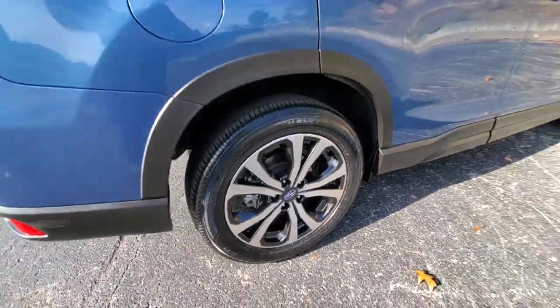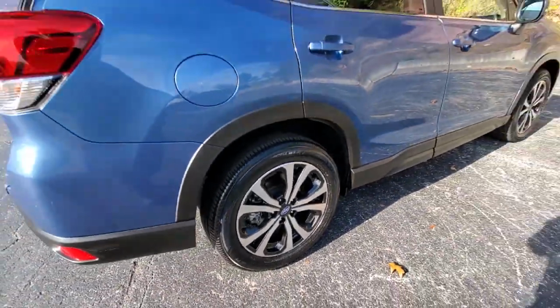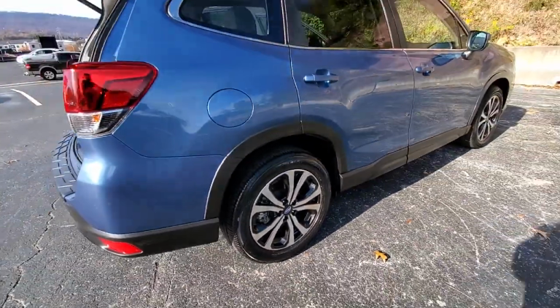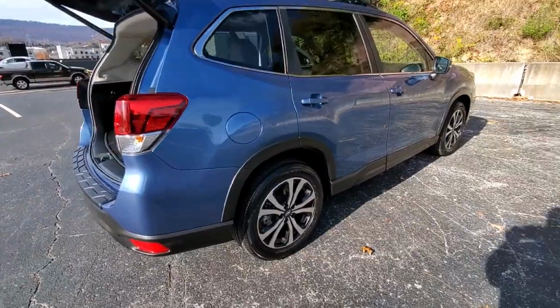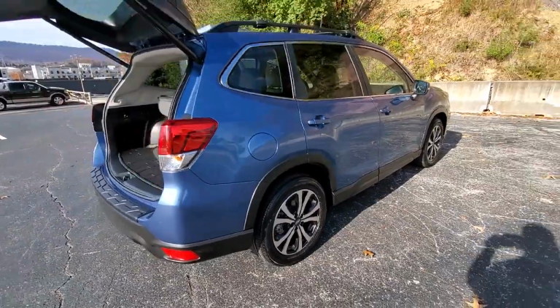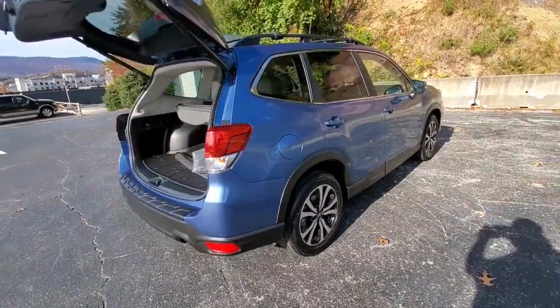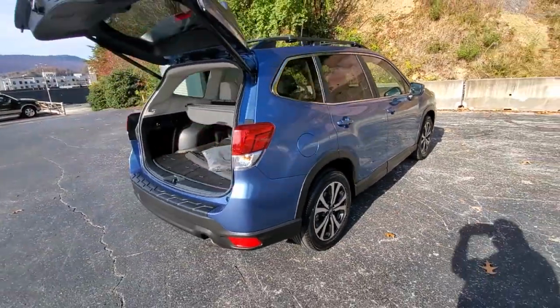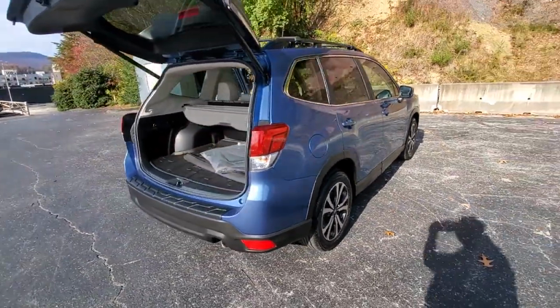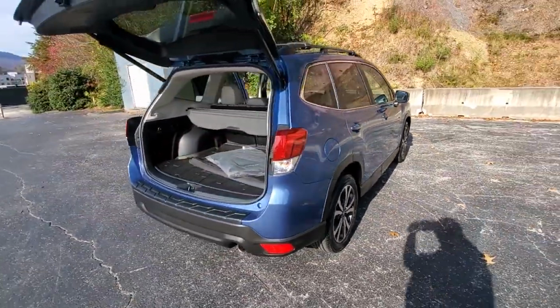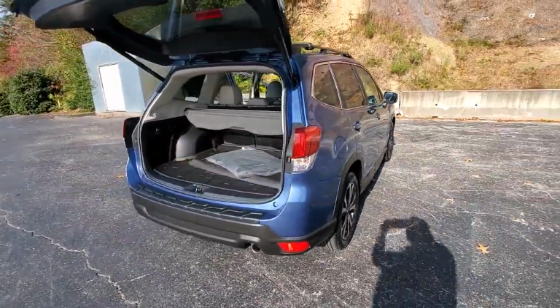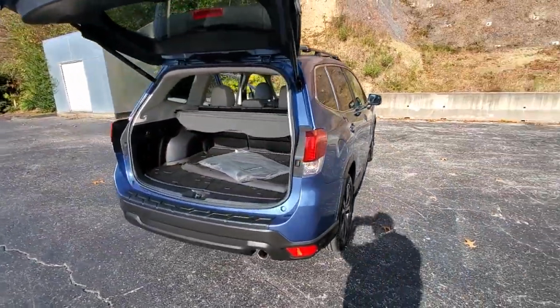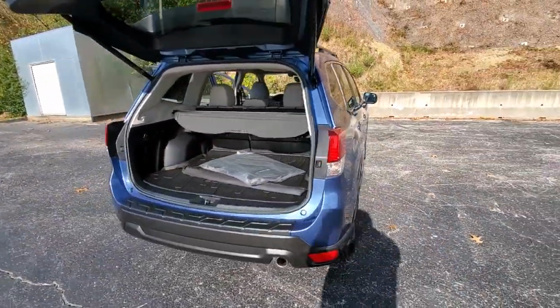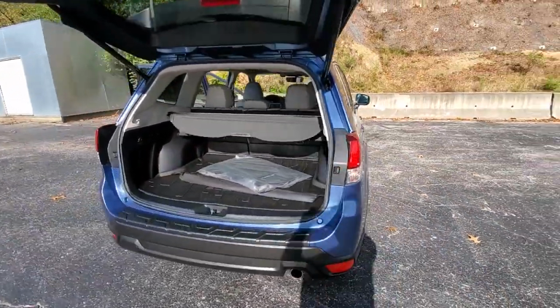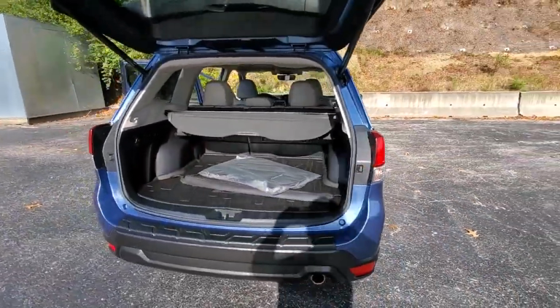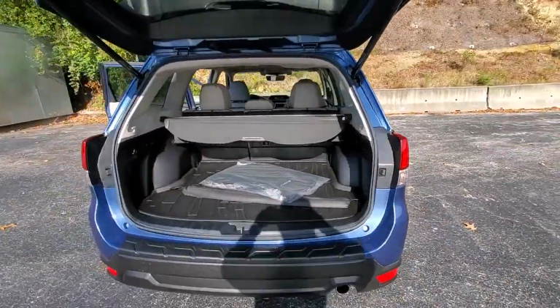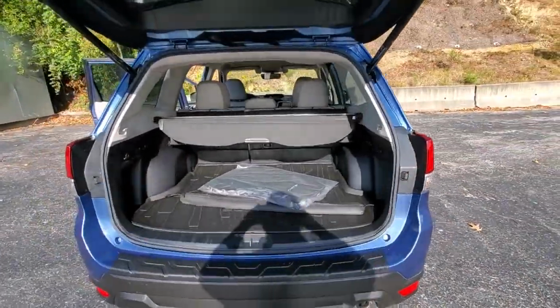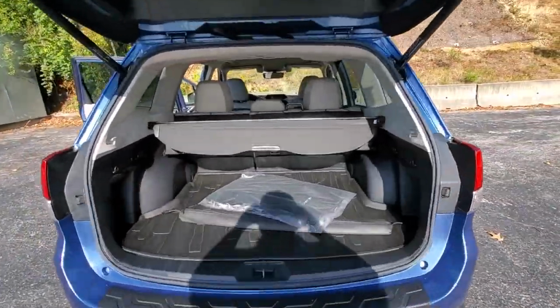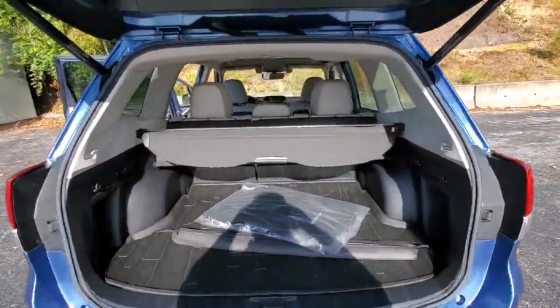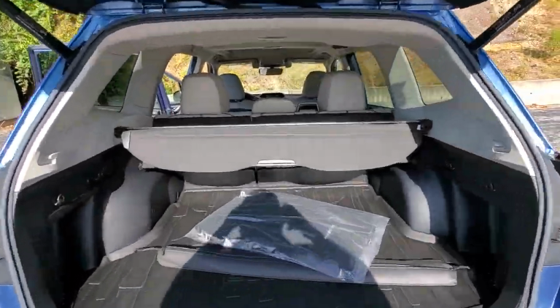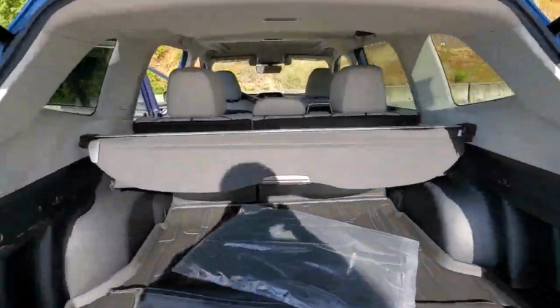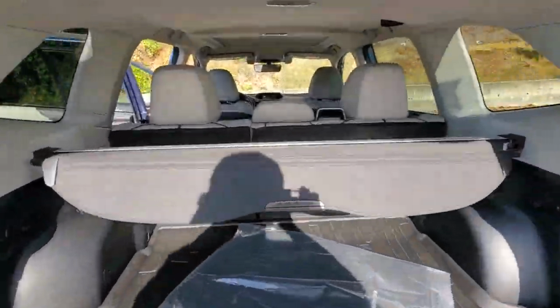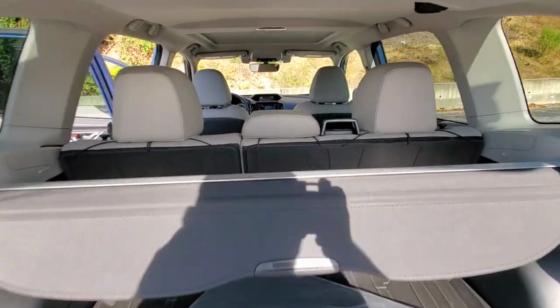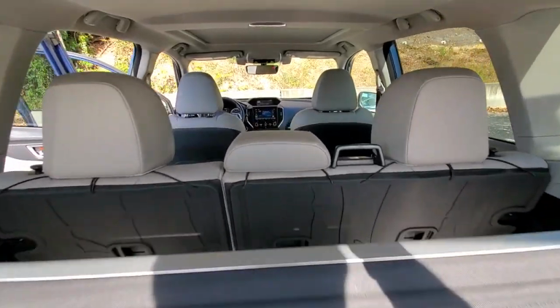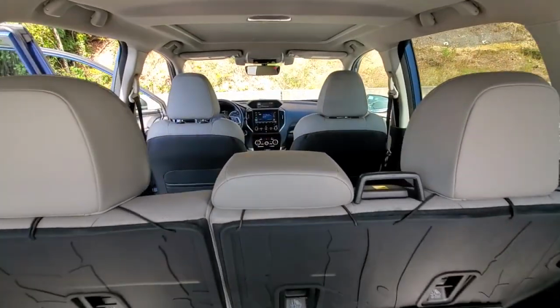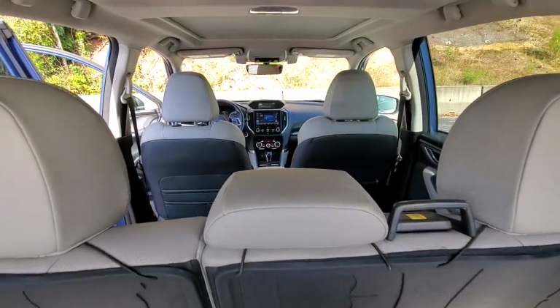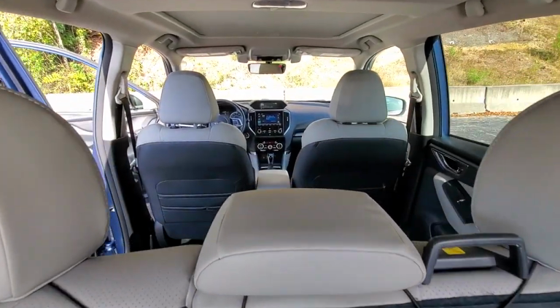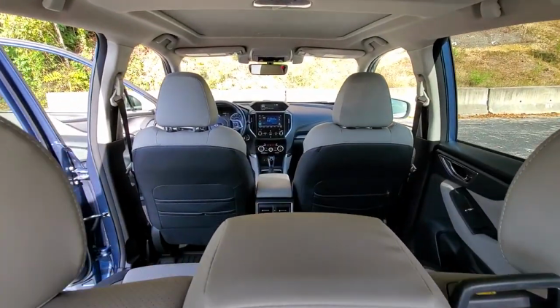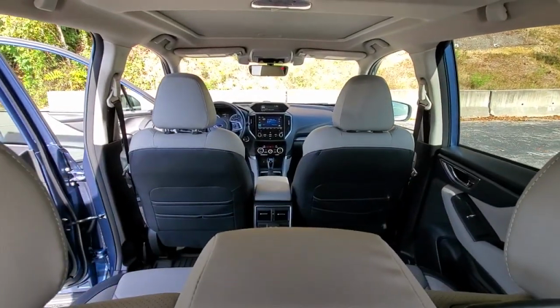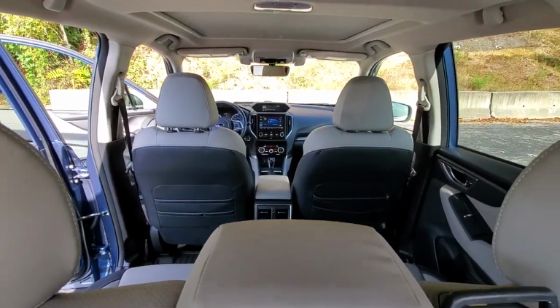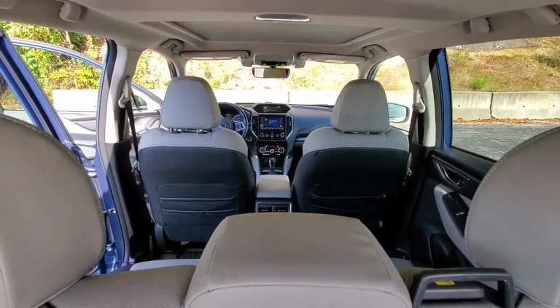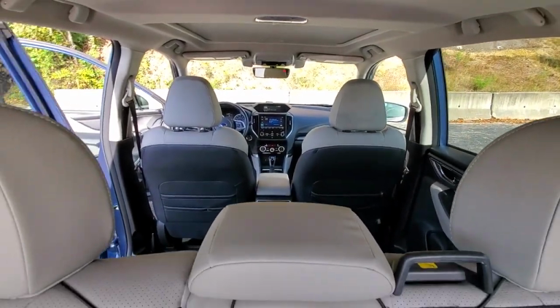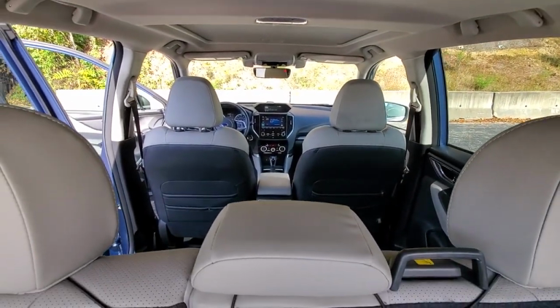This well-built Forester delivers confidence, comfort, and capability. Advanced safety tech, a smooth ride, and all-wheel drive position you for success on every journey.